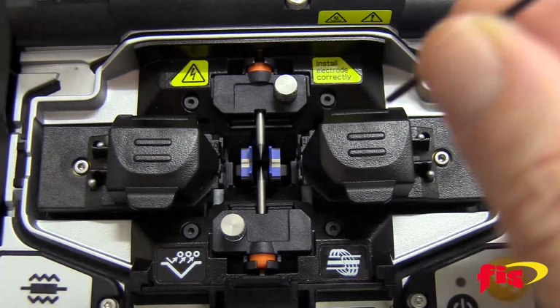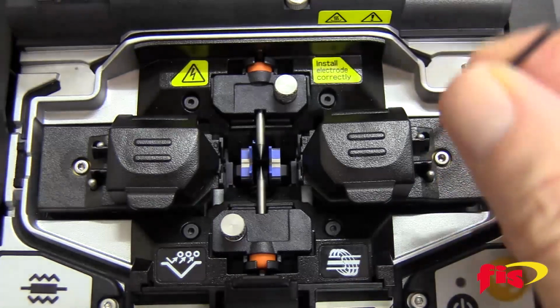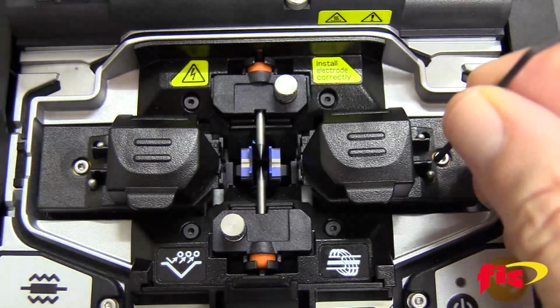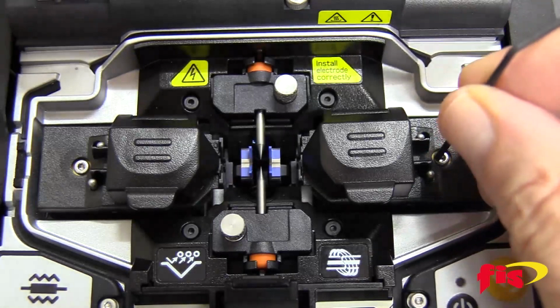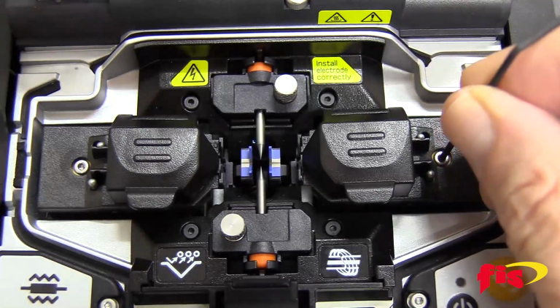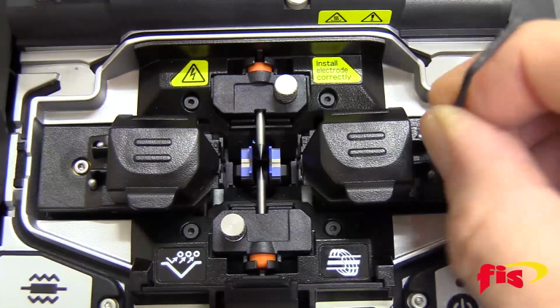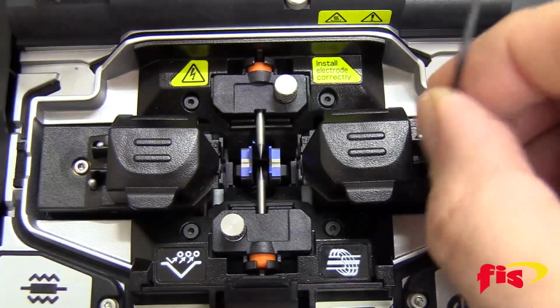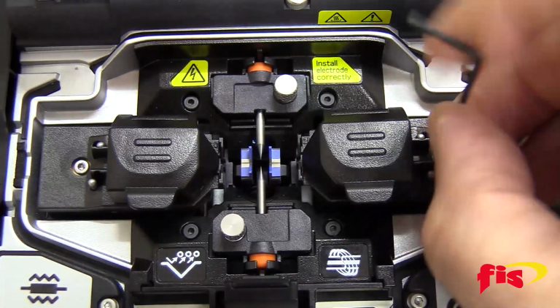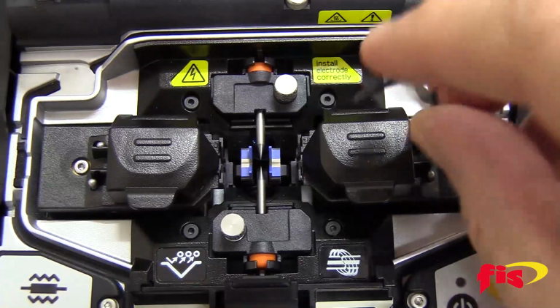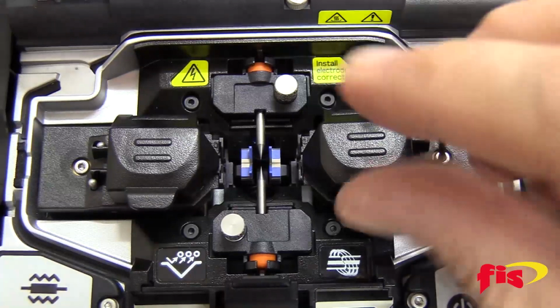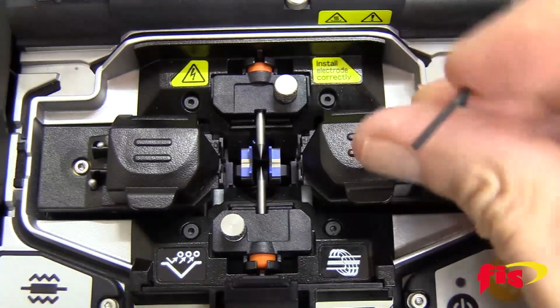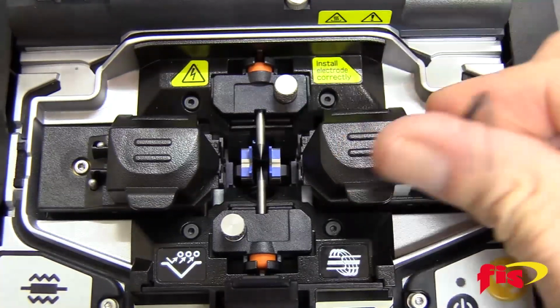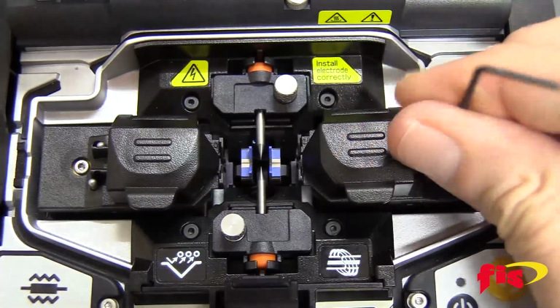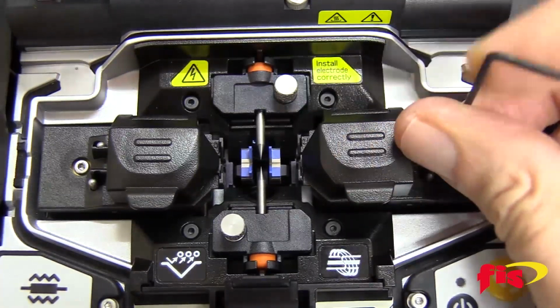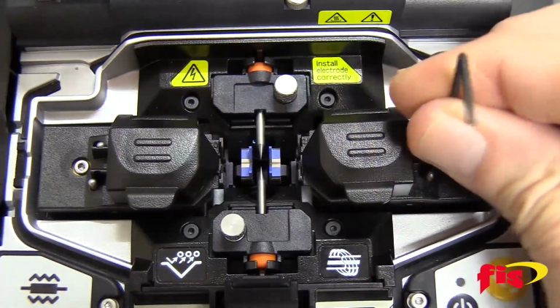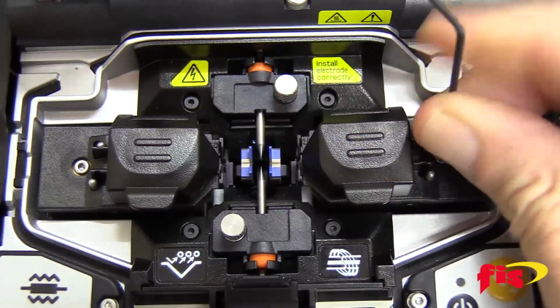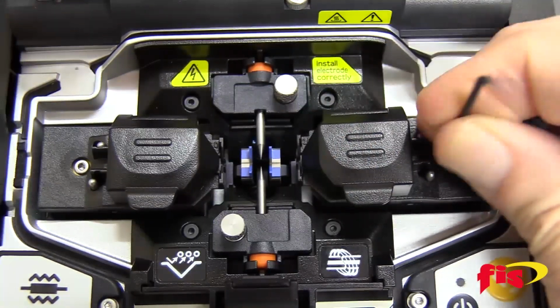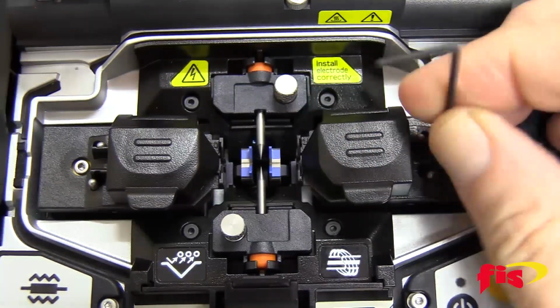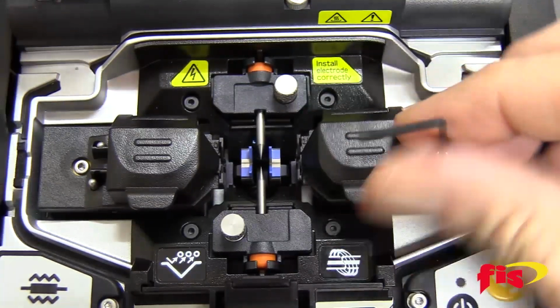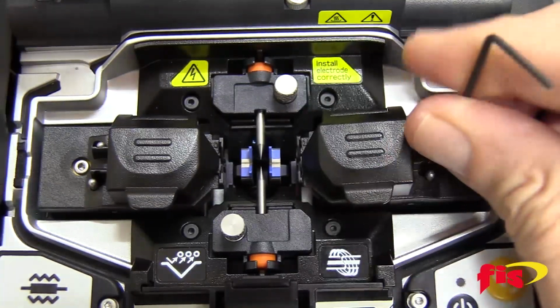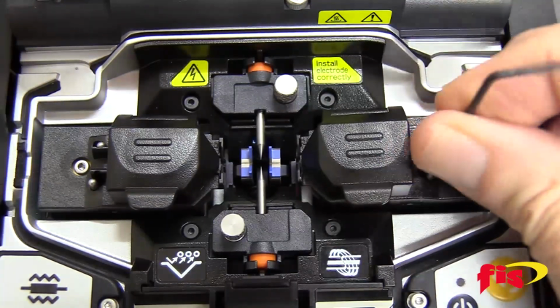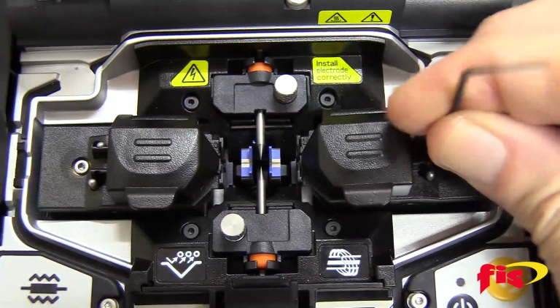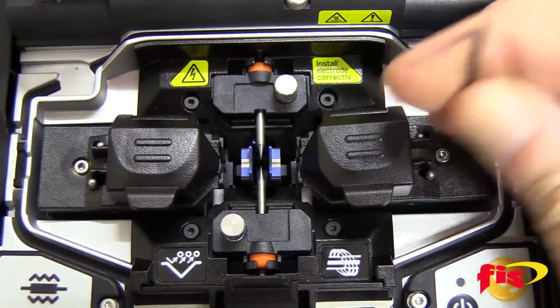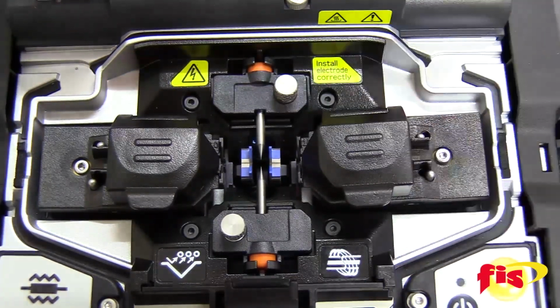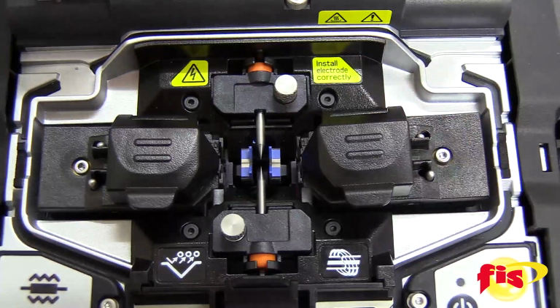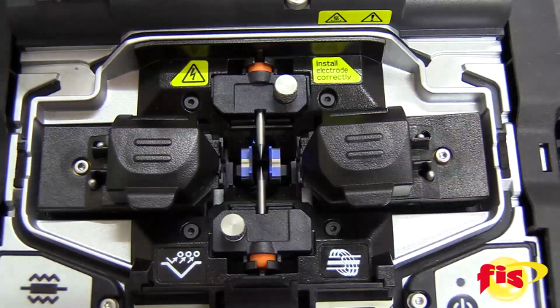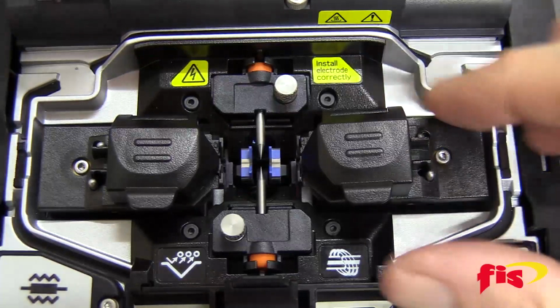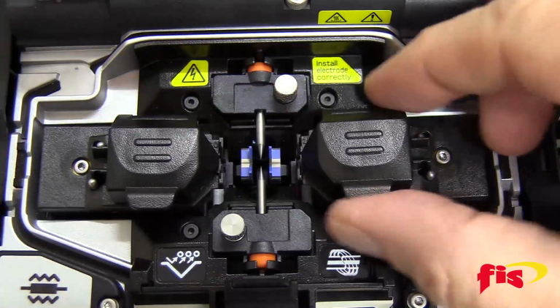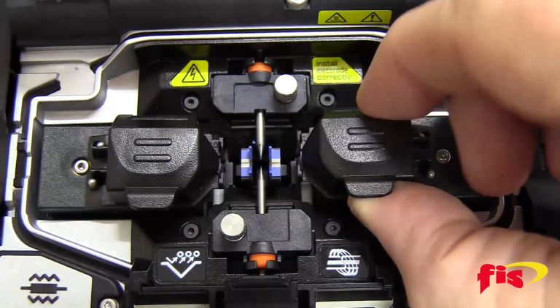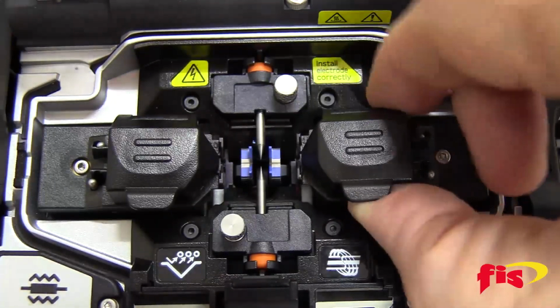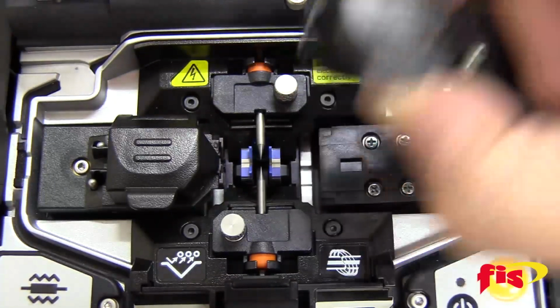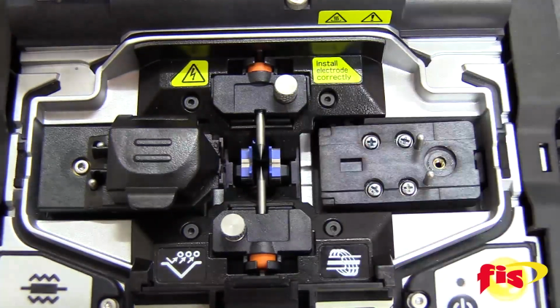To place the FIS splice-on connector holder, take an Allen wrench and unscrew the standard fiber holder from the machine and place the SOC holder onto the splicer.